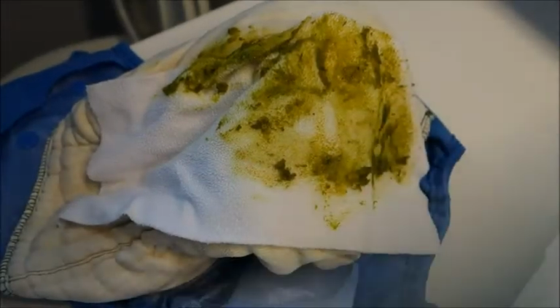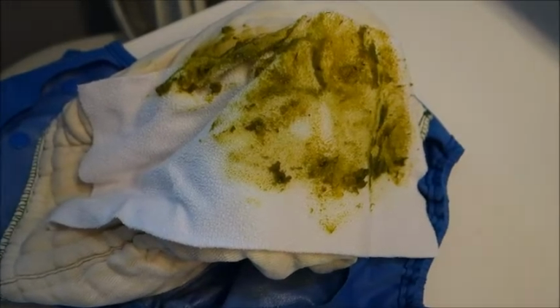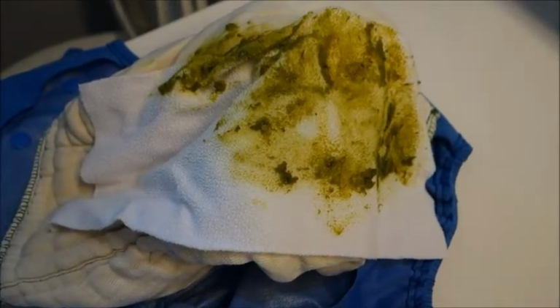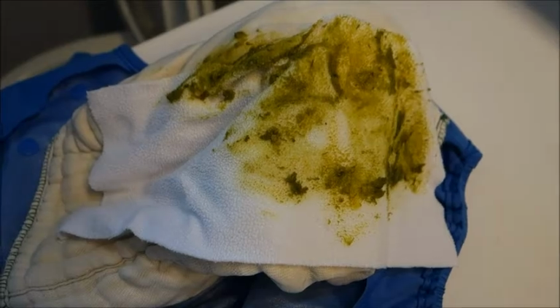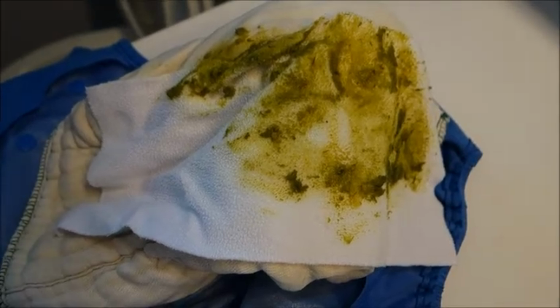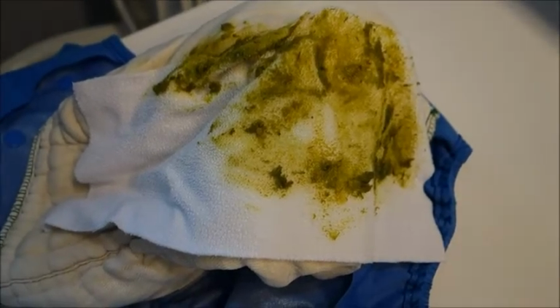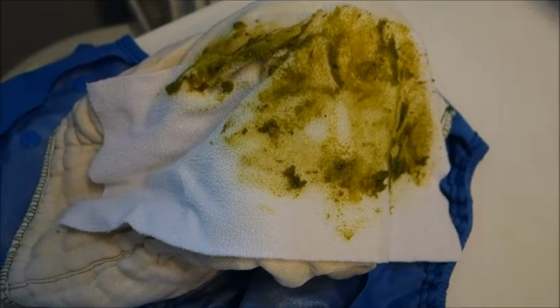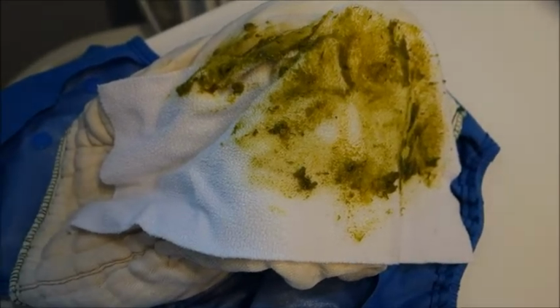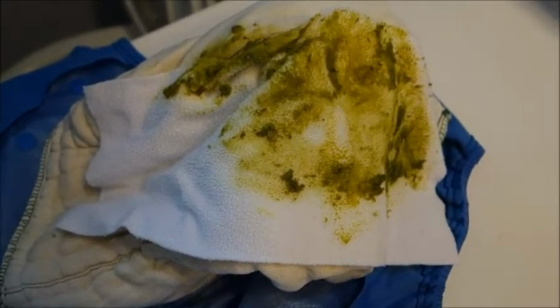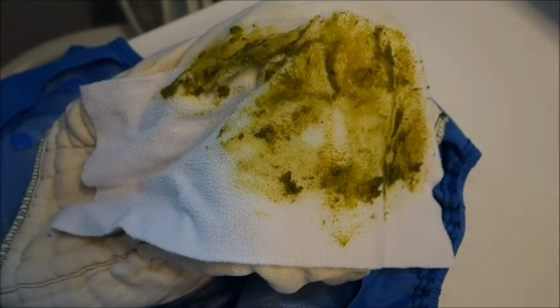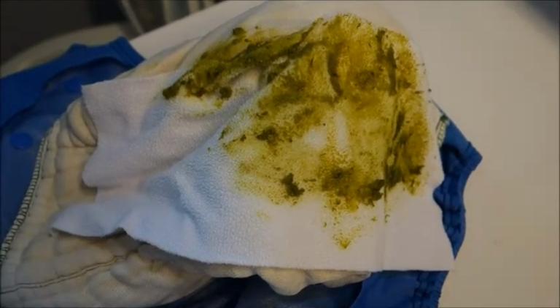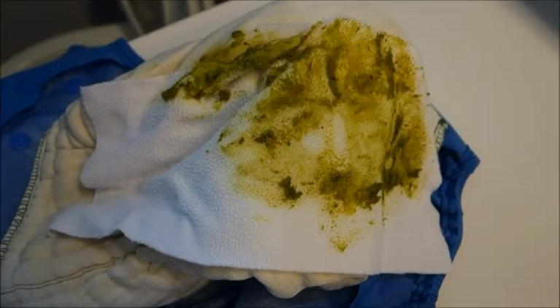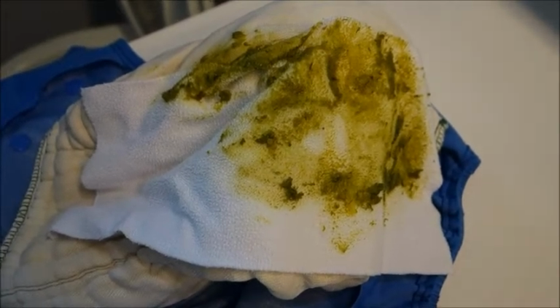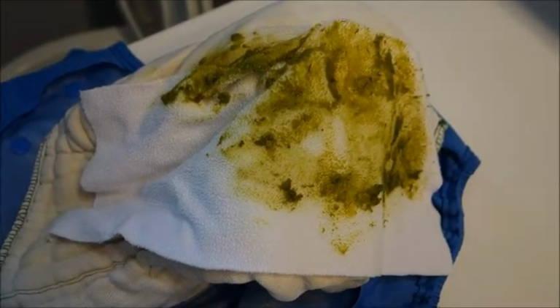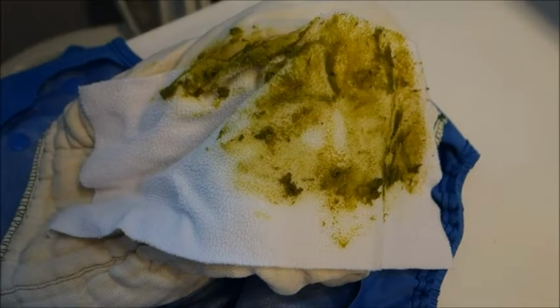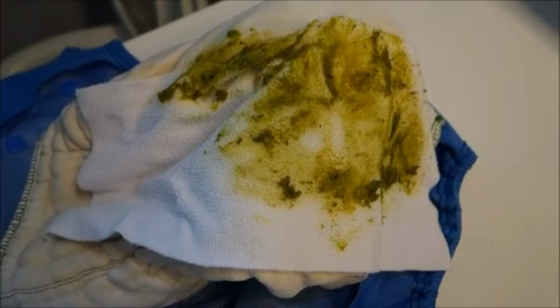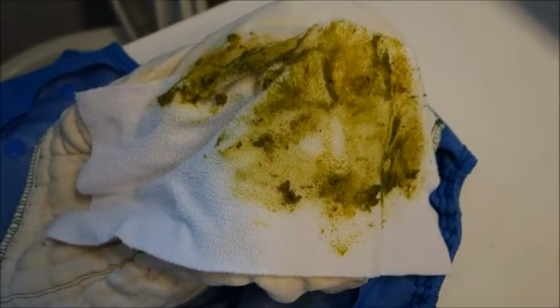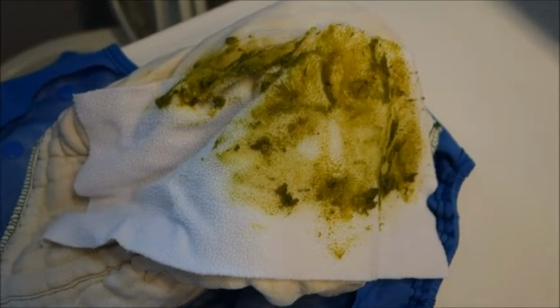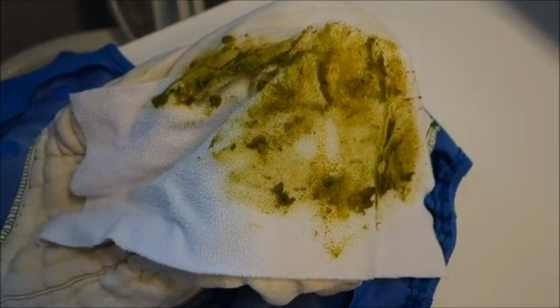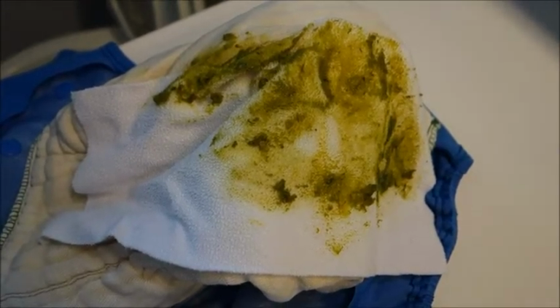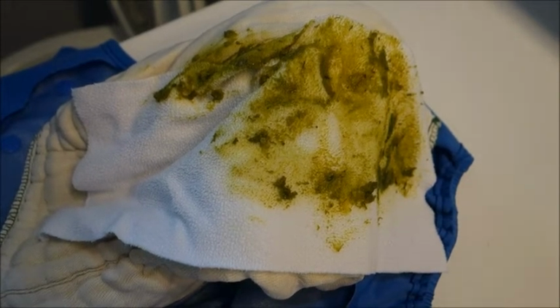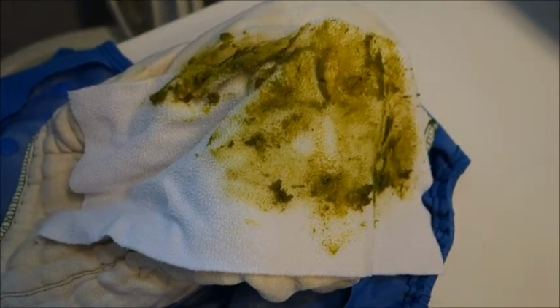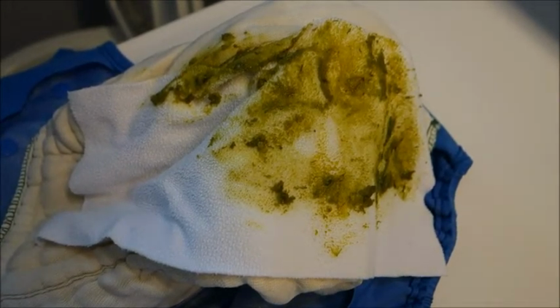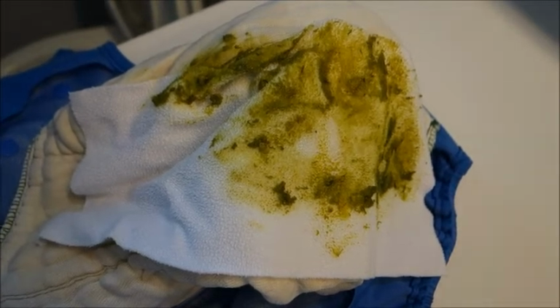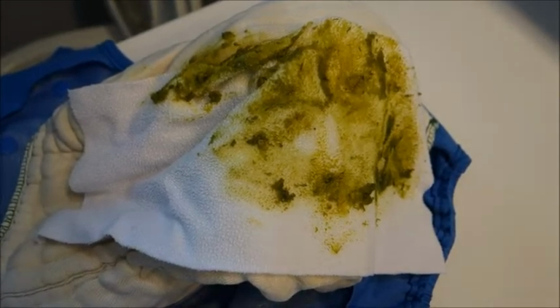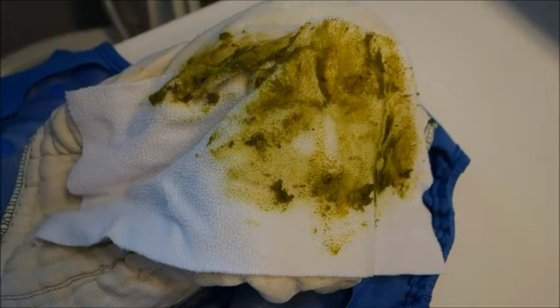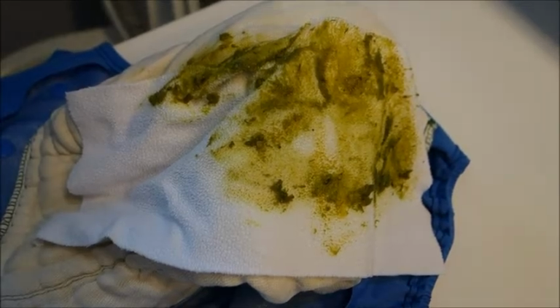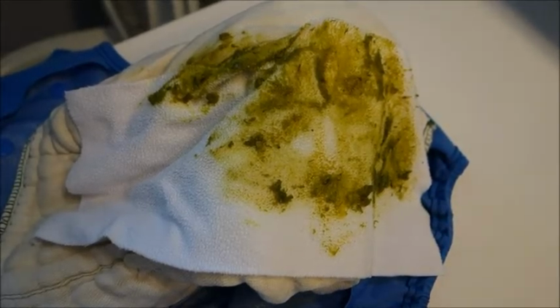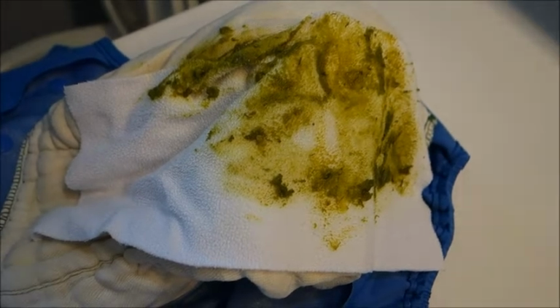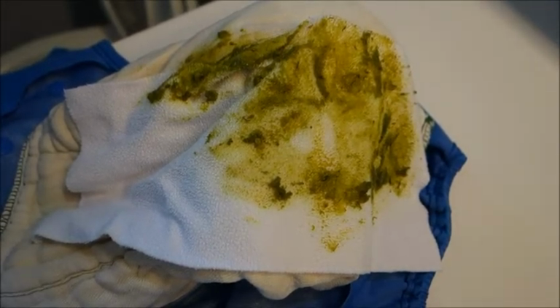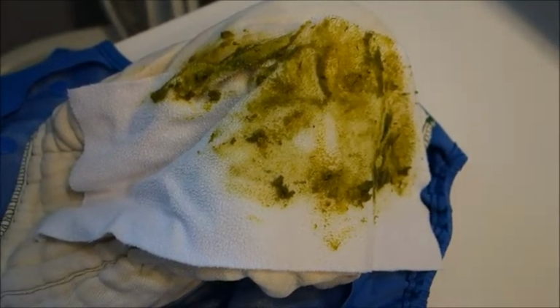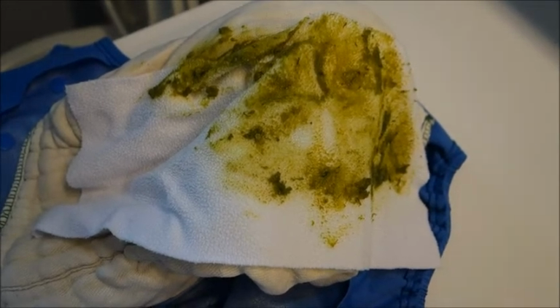So as you can see, the liner is not as clean as it would be with a flushable disposable liner, but this is okay — it can go in the wash and it'll come out clean. Thanks for watching and click subscribe.